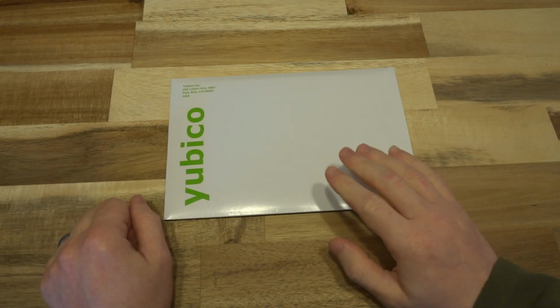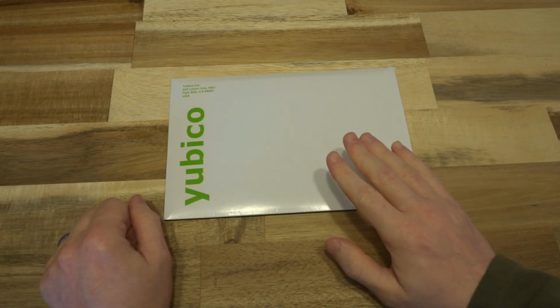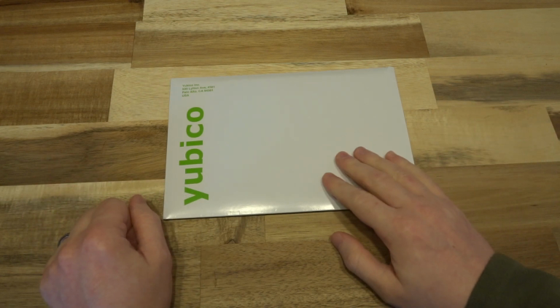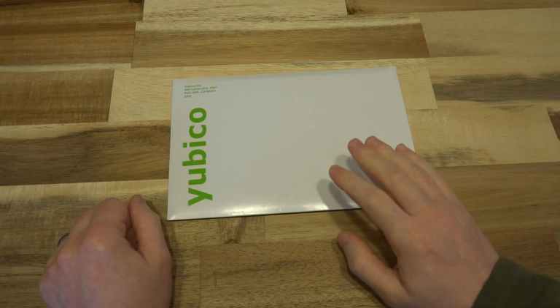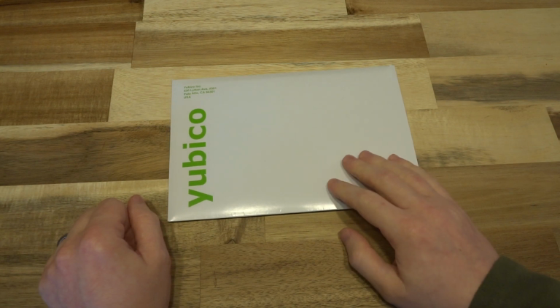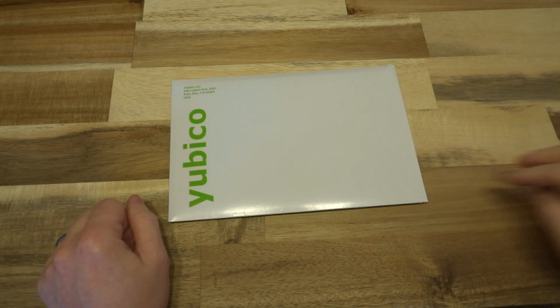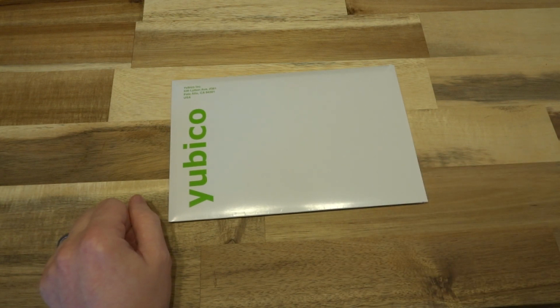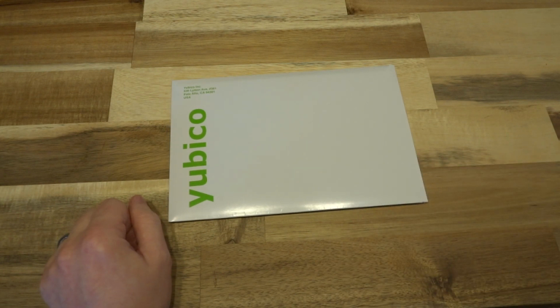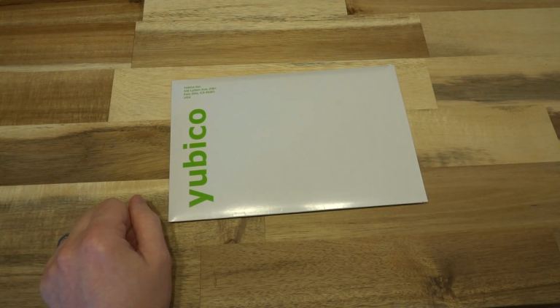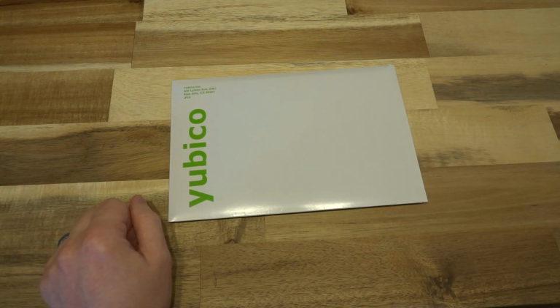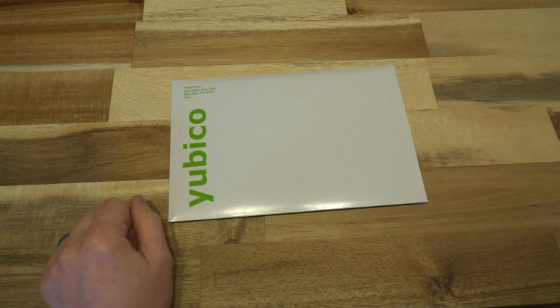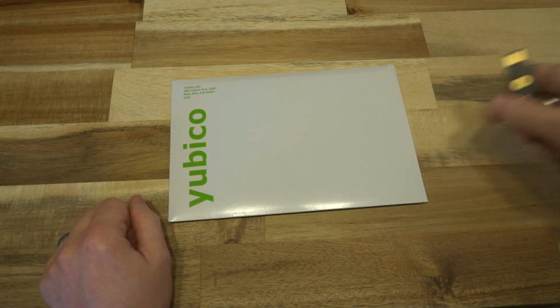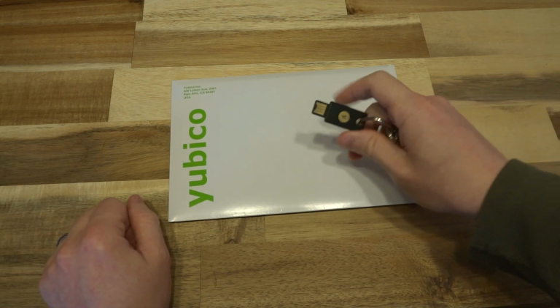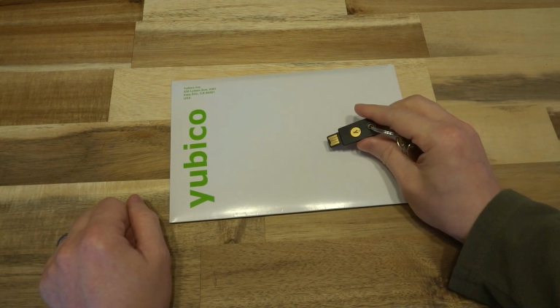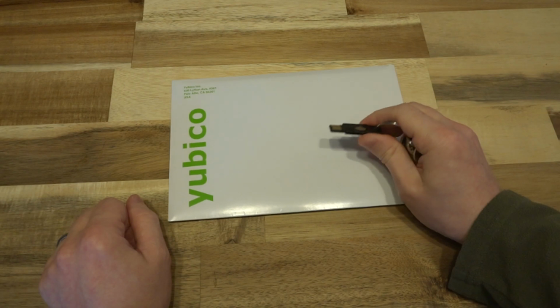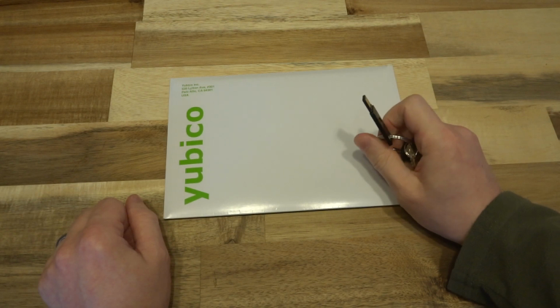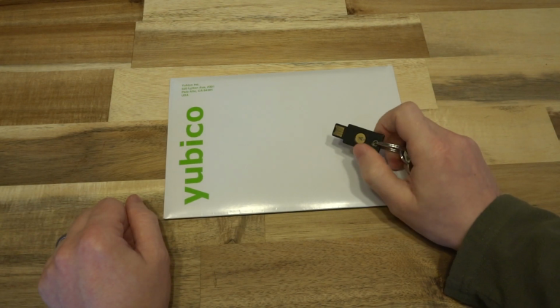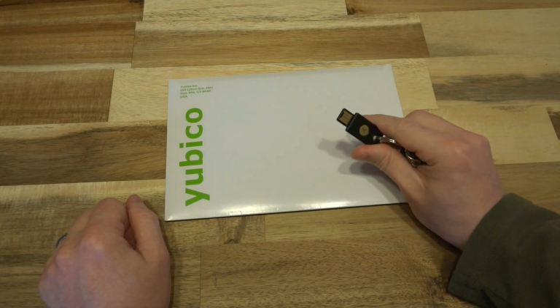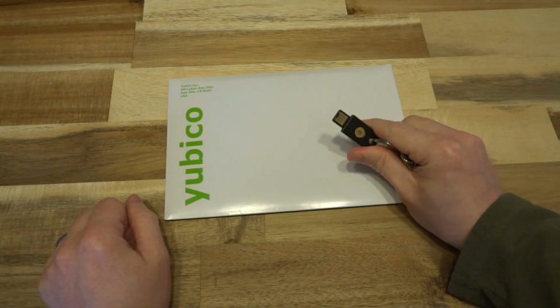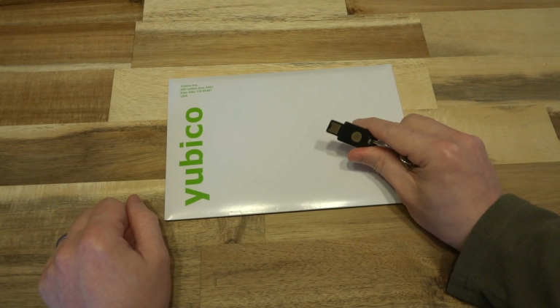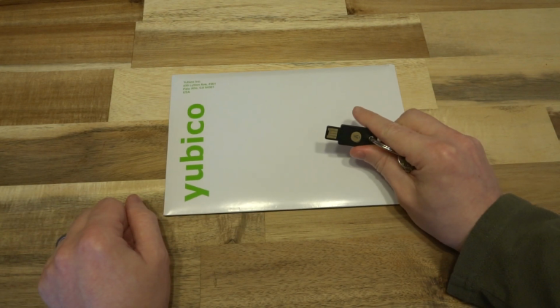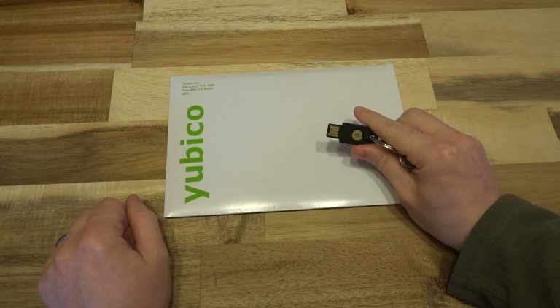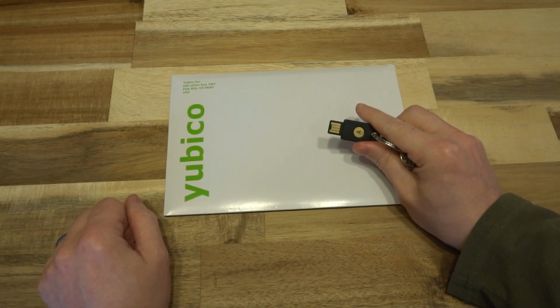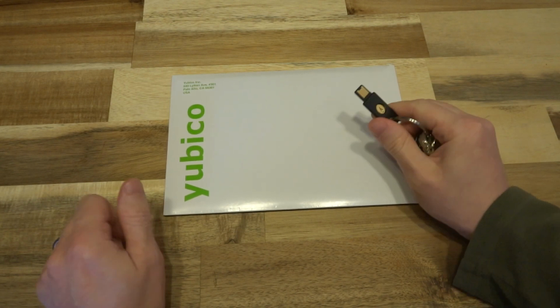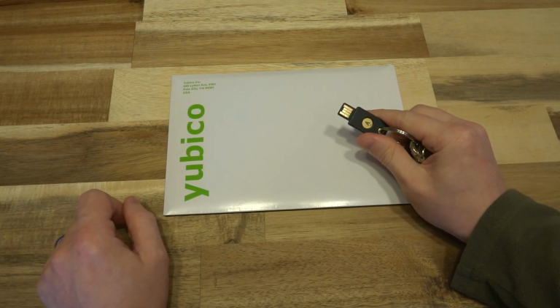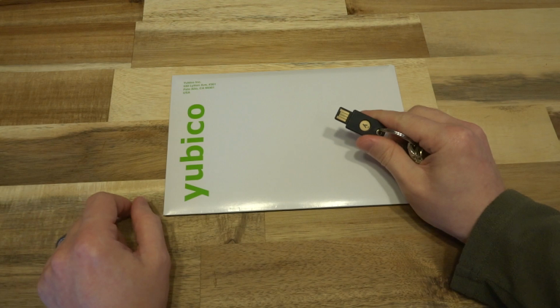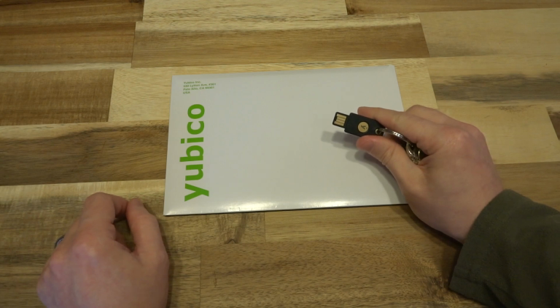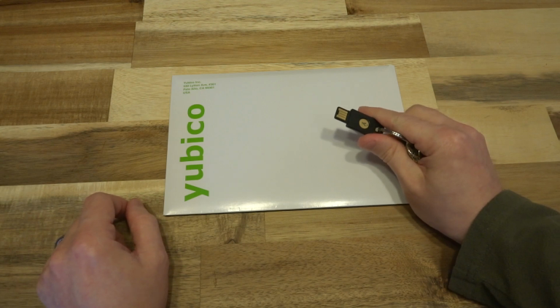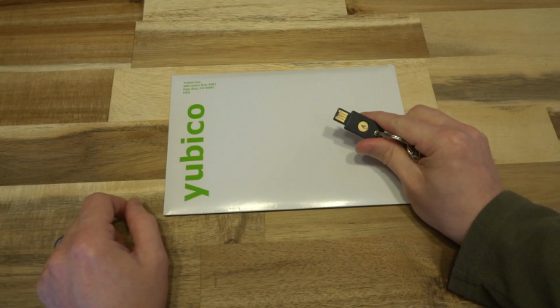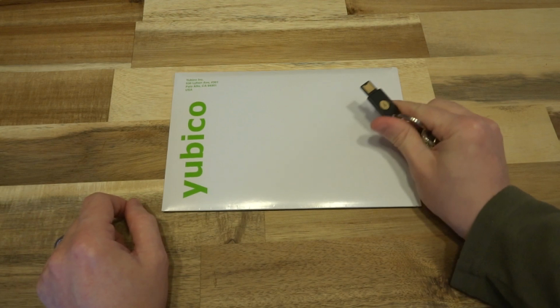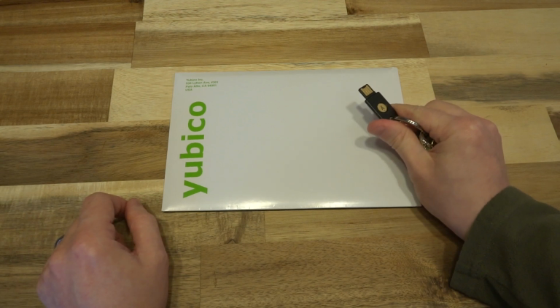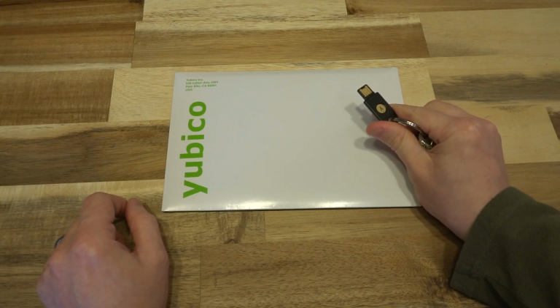I have thoroughly enjoyed Yubico's offerings, especially their Yubikey 5 NFC USB. It's pretty much on my permanent keychain for work in terms of accessing my accounts on a variety of different workstations.